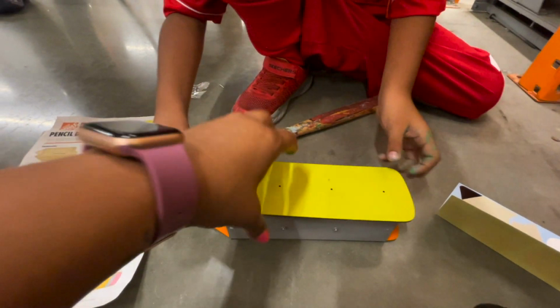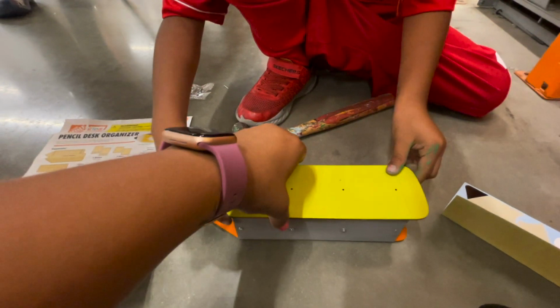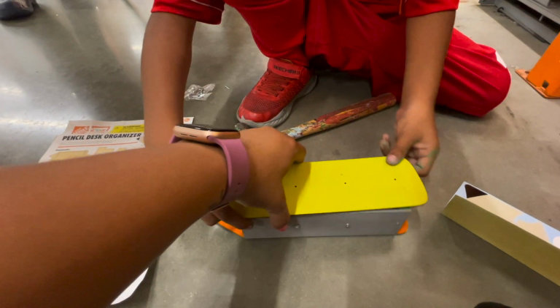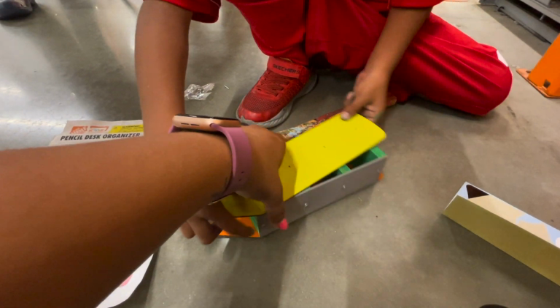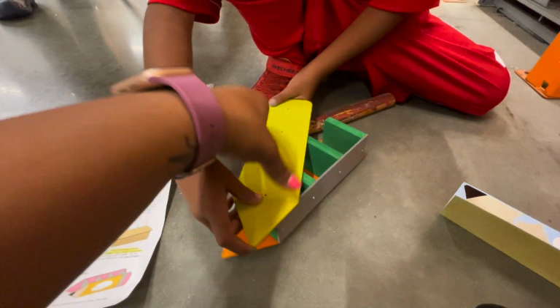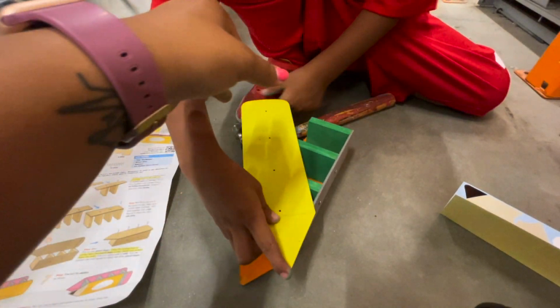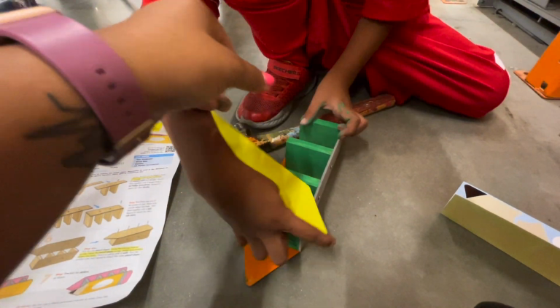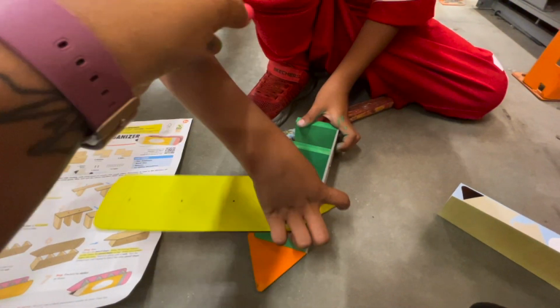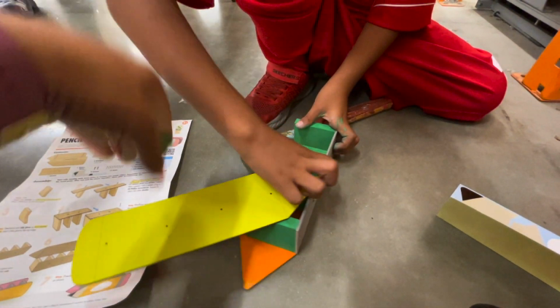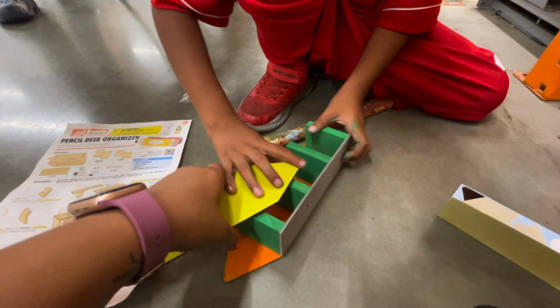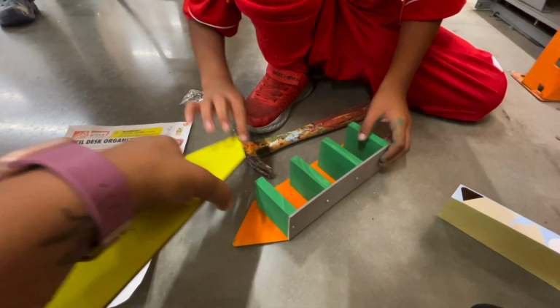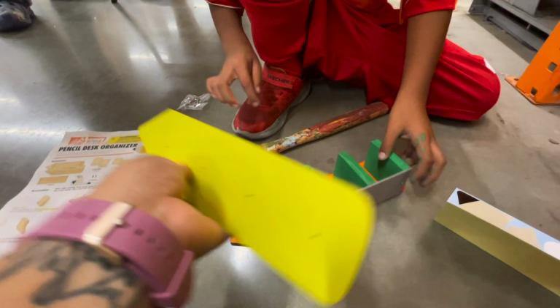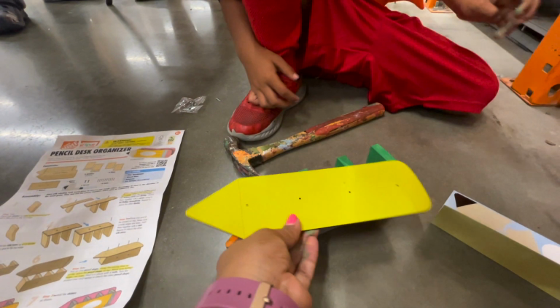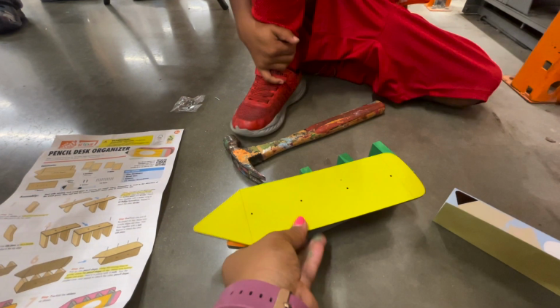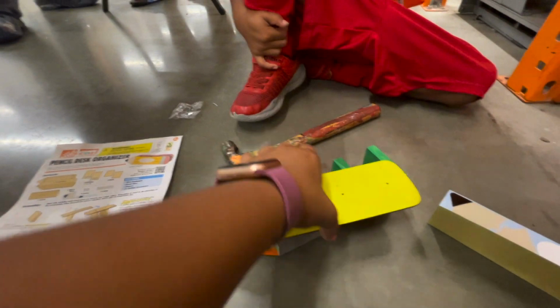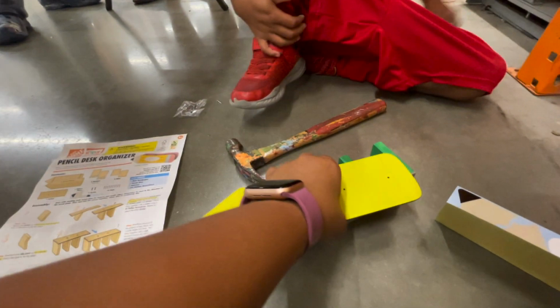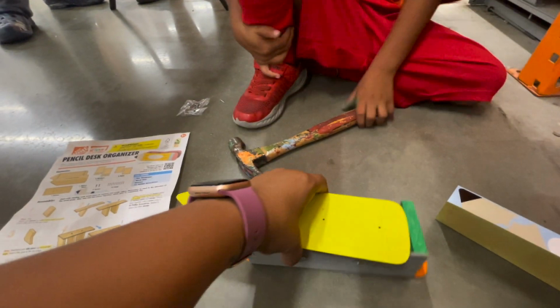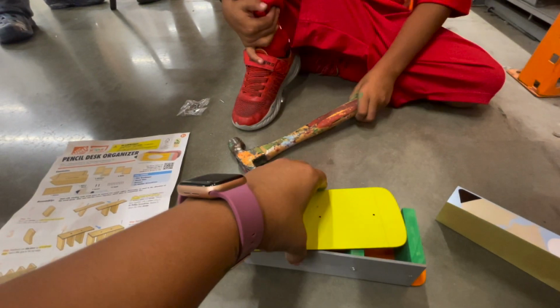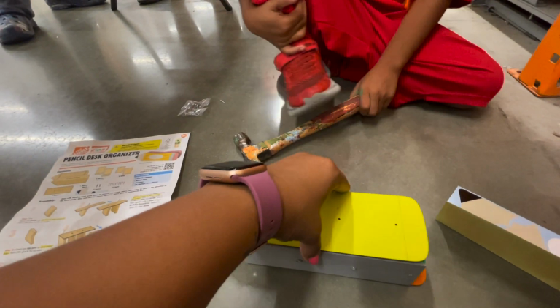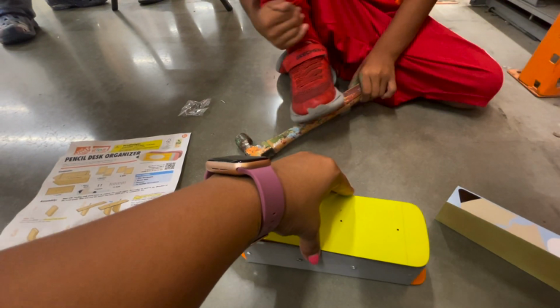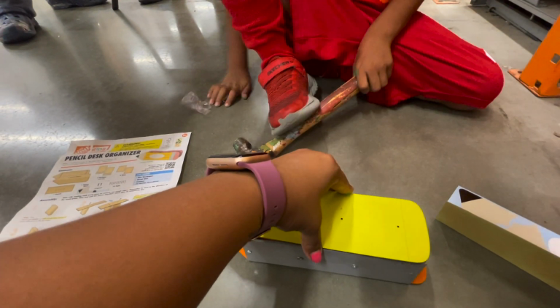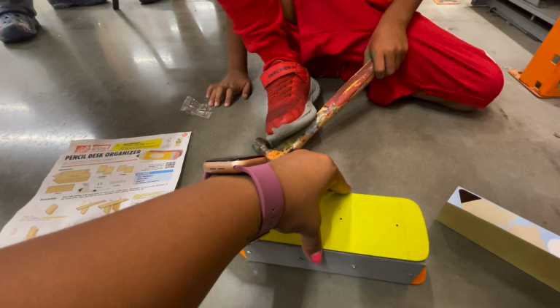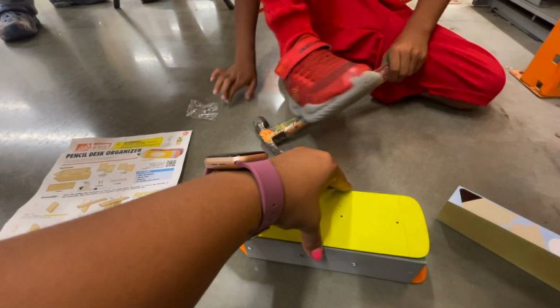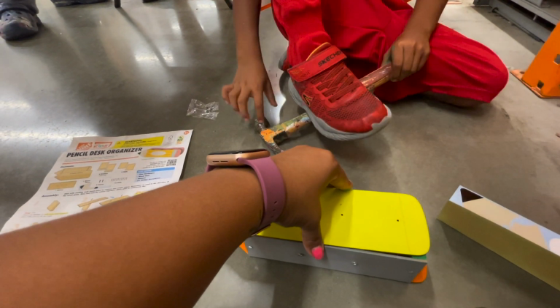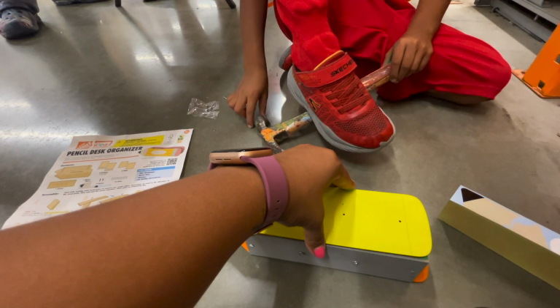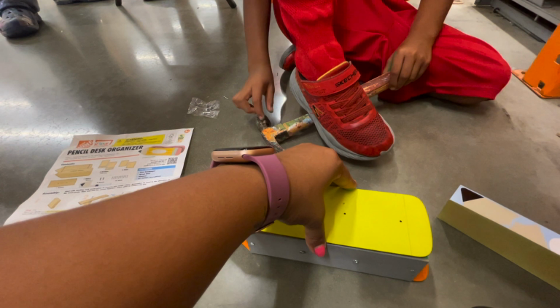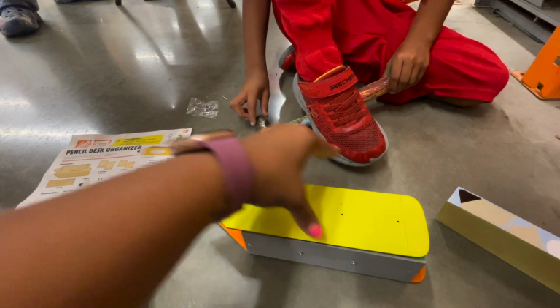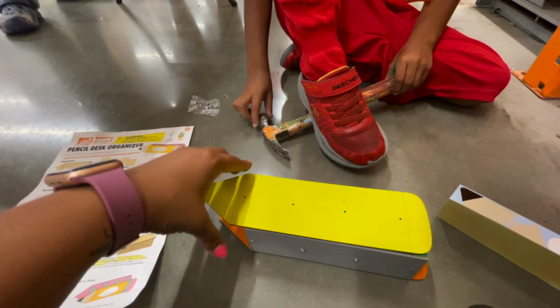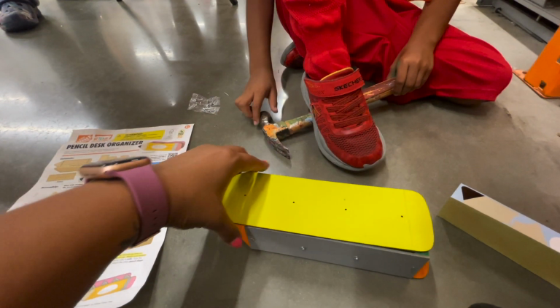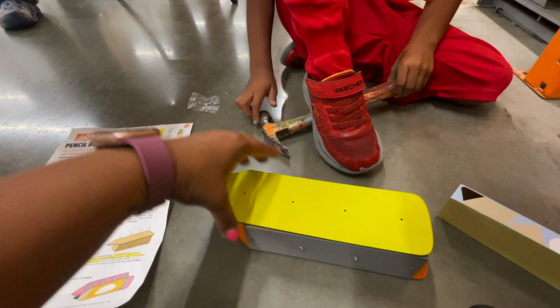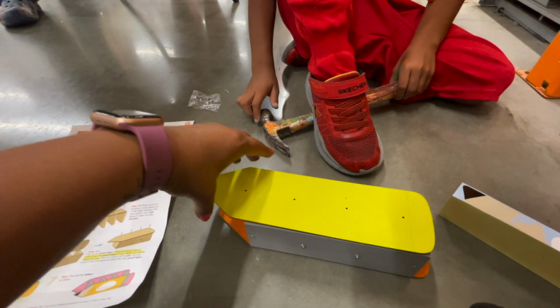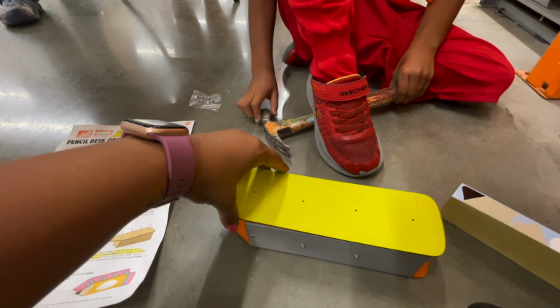I'm just going to go like this and then zoom, zoom, zoom. Let's see — I'm going to go like shoot. I'm going to fly to the moon like shoot. Not like that.